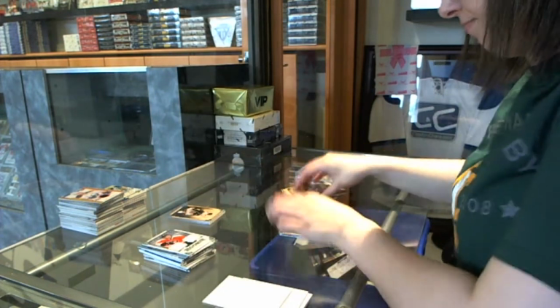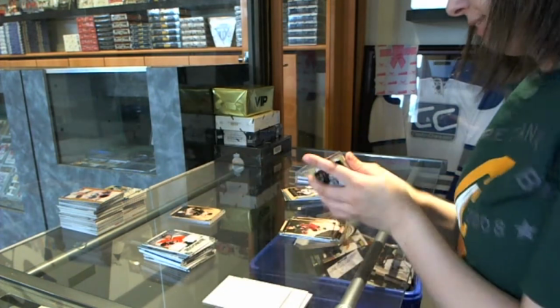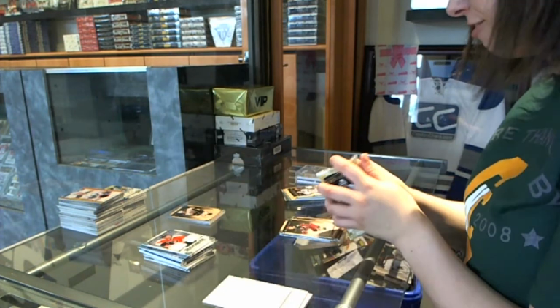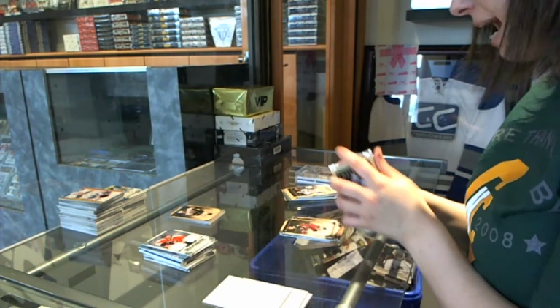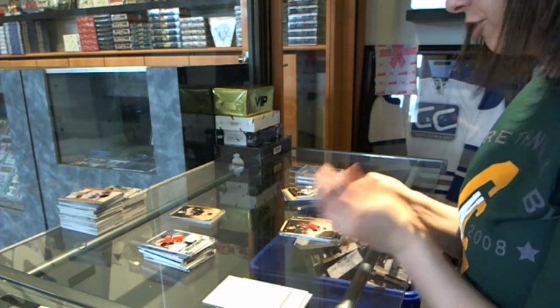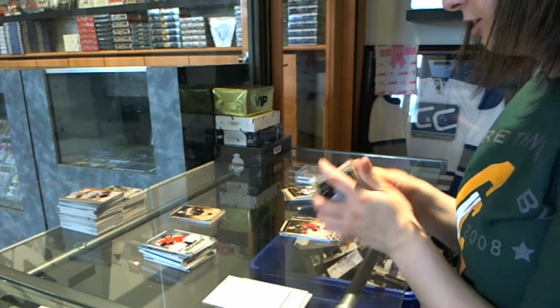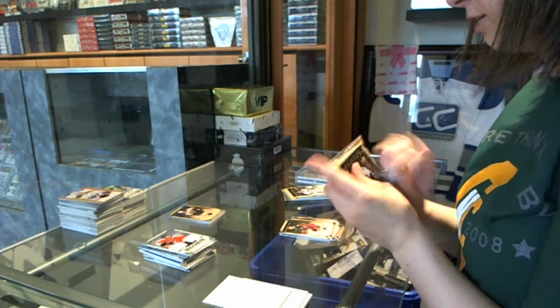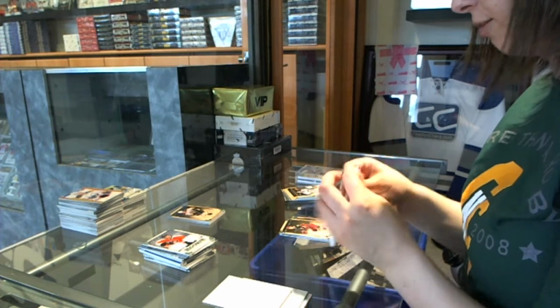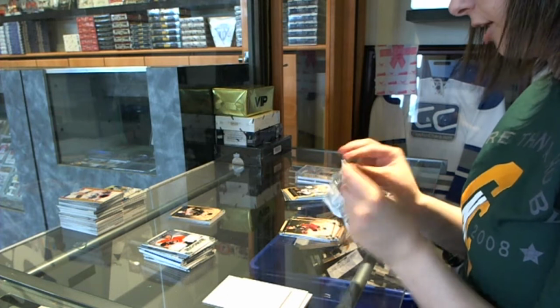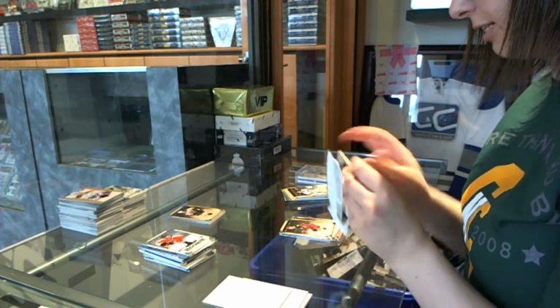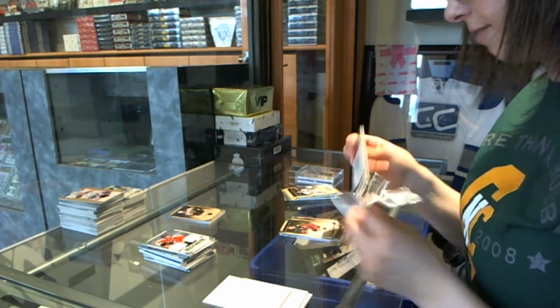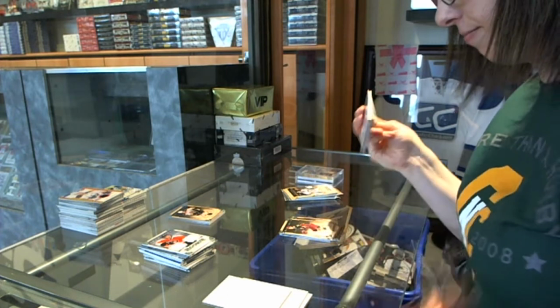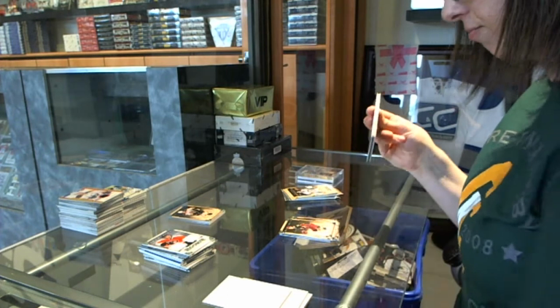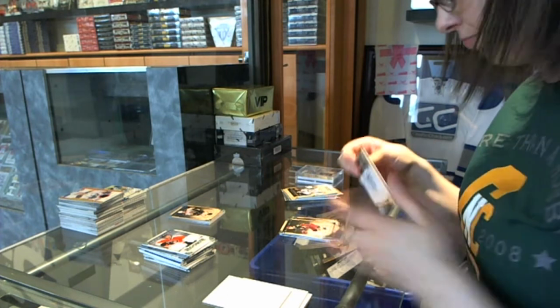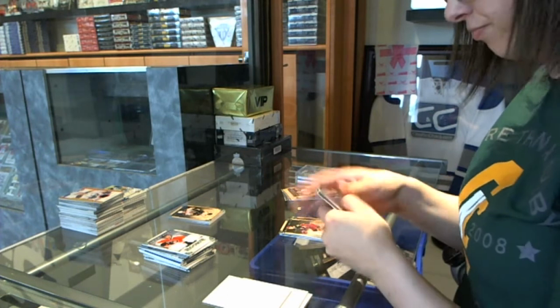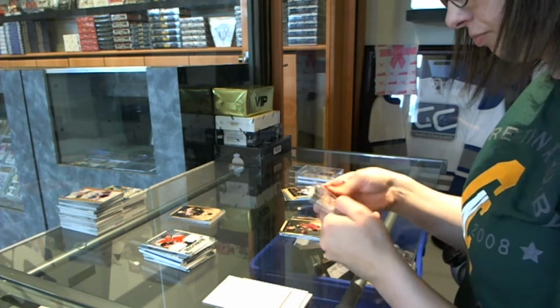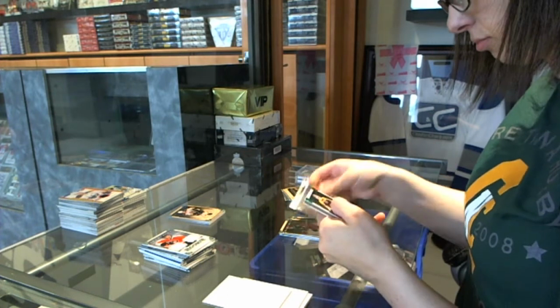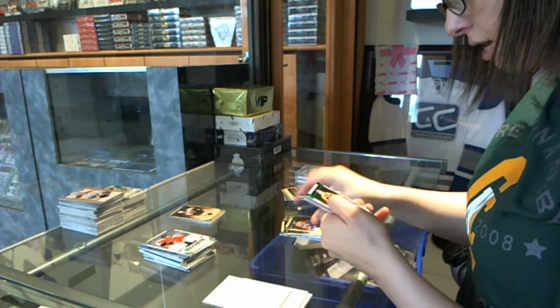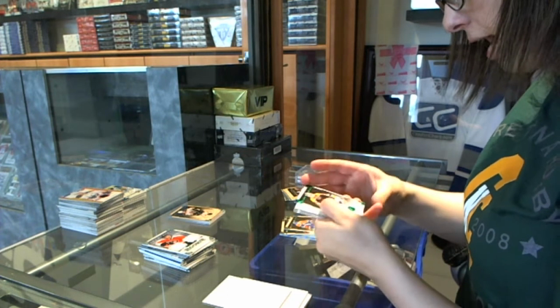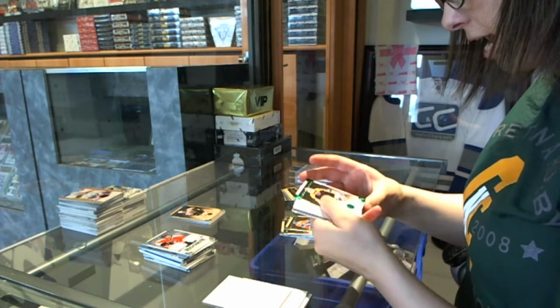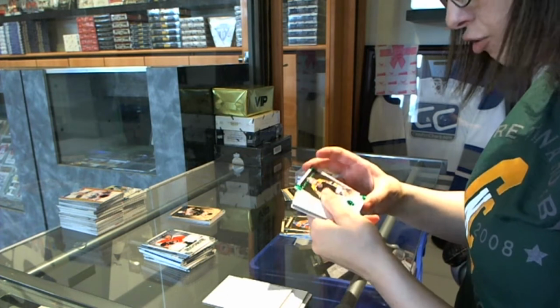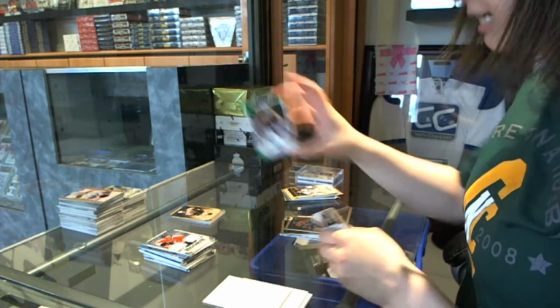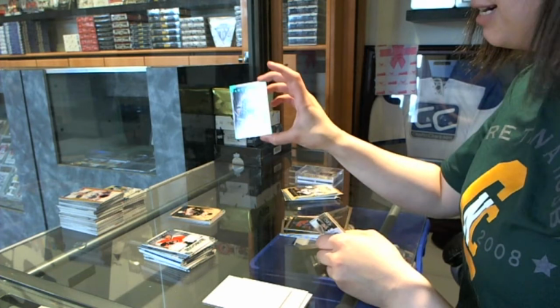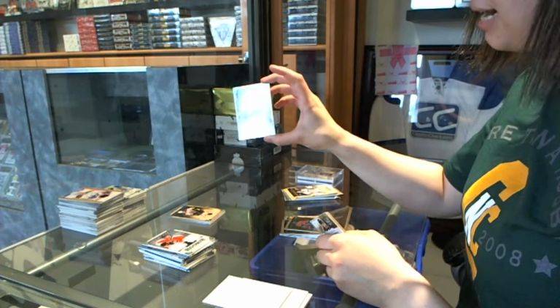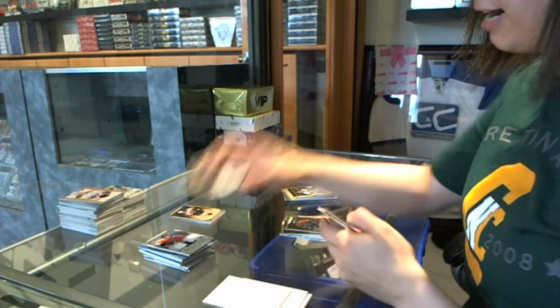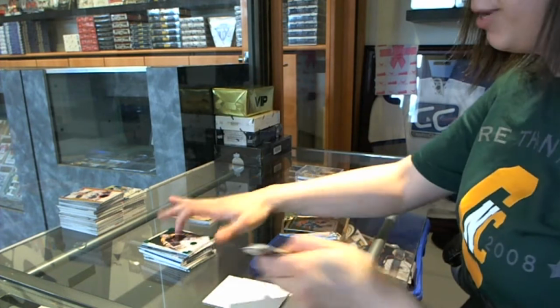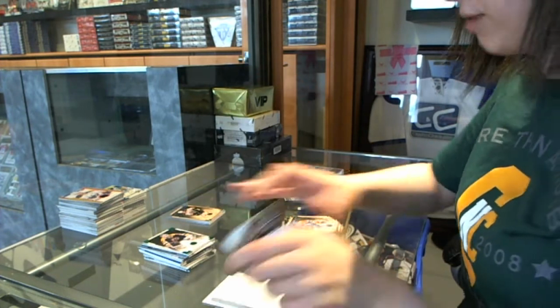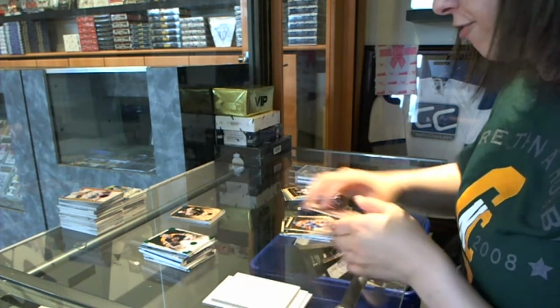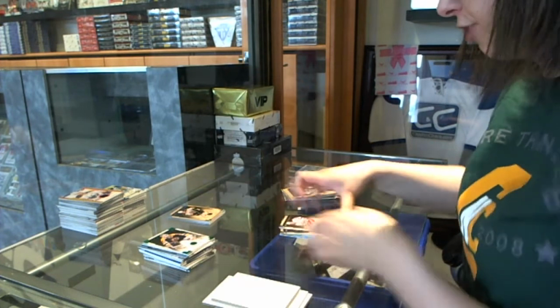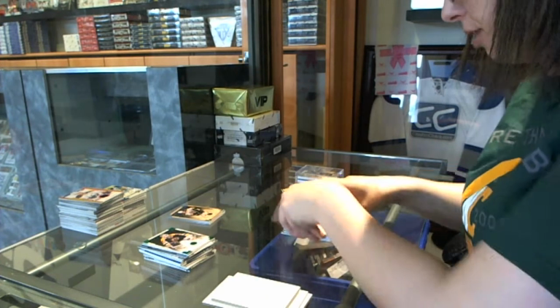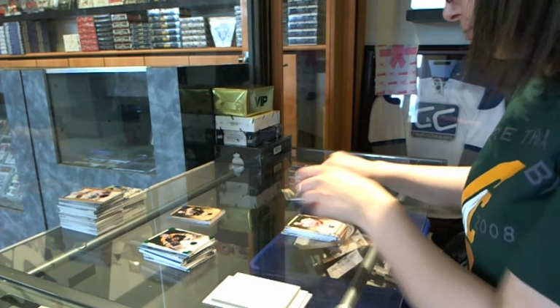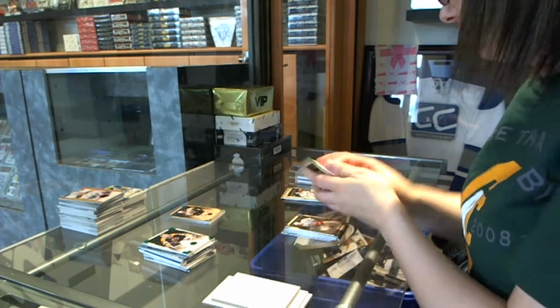And we still have a pack. Pretty good box, I tell ya. A green numbered to 99 of Bill Ranford for the Boston Bruins.